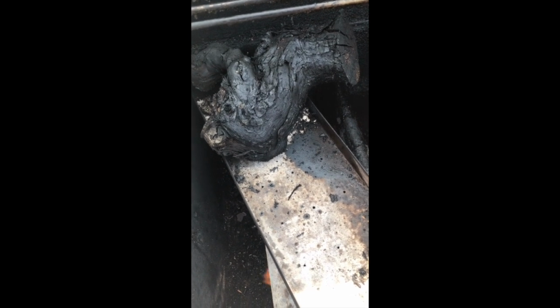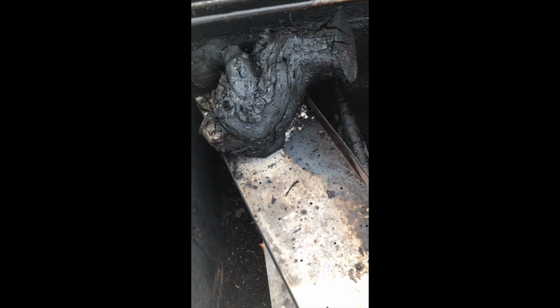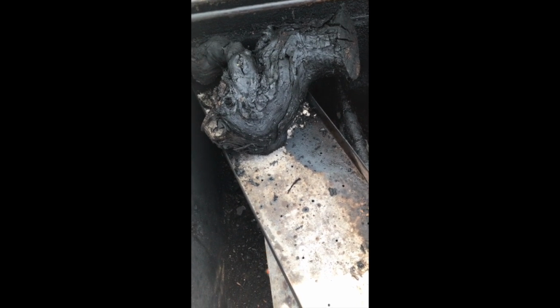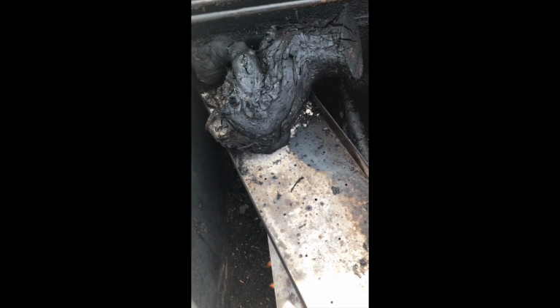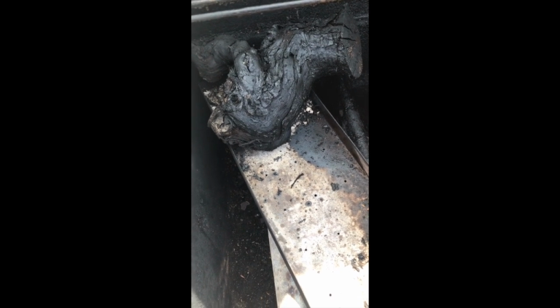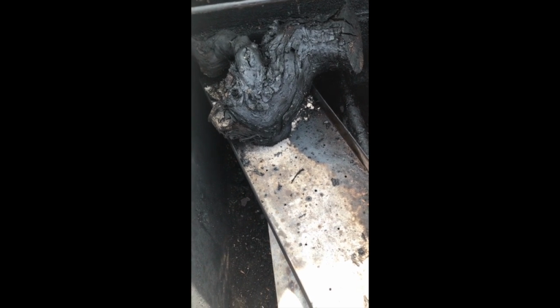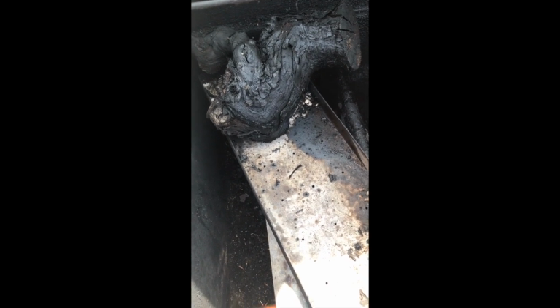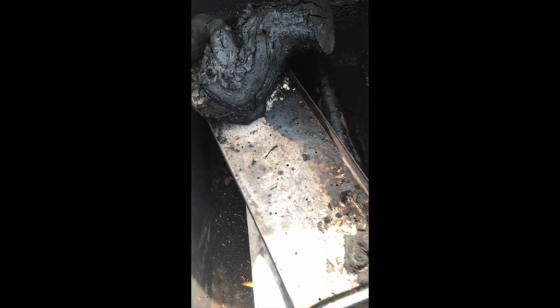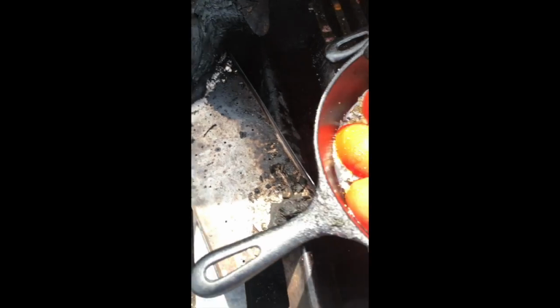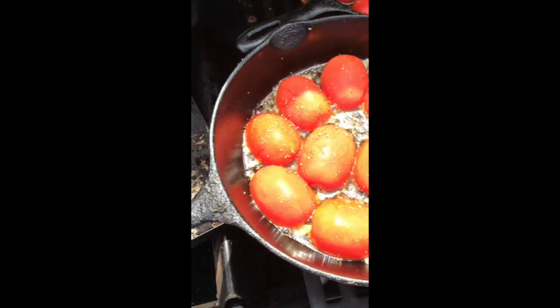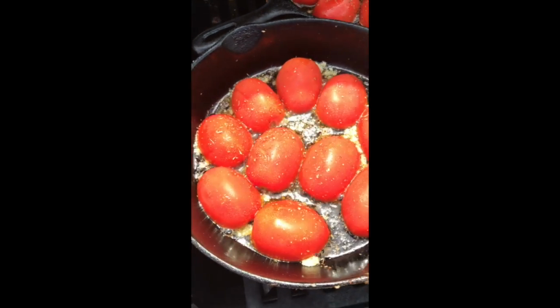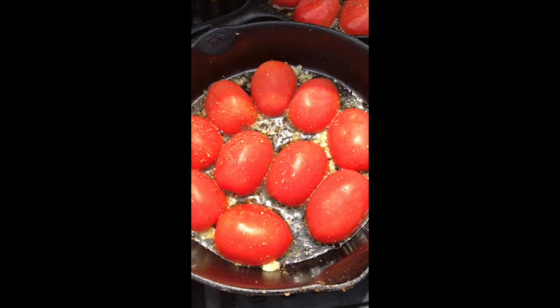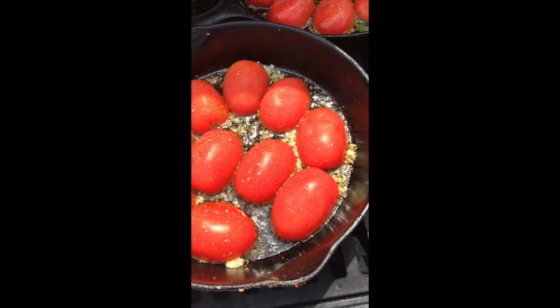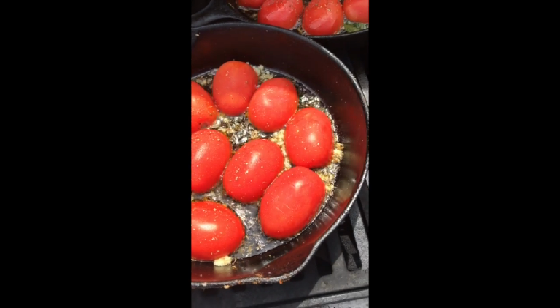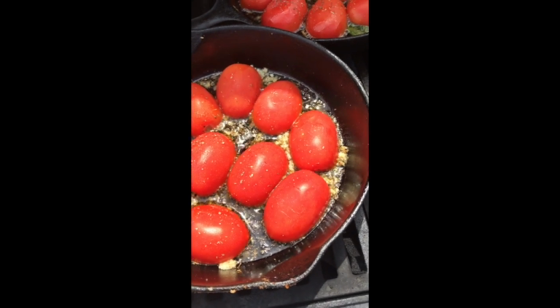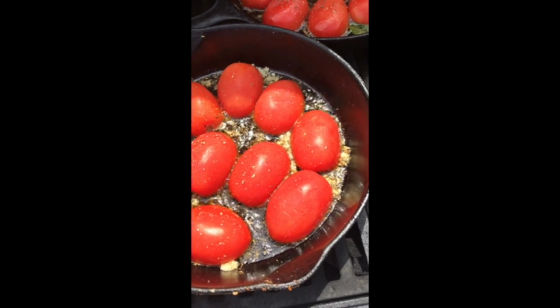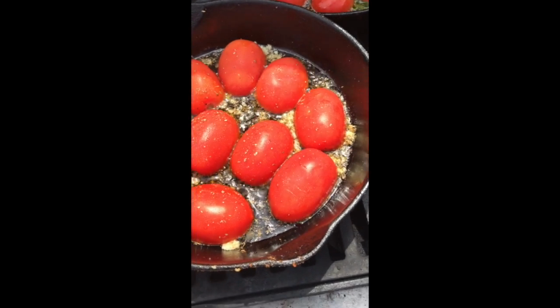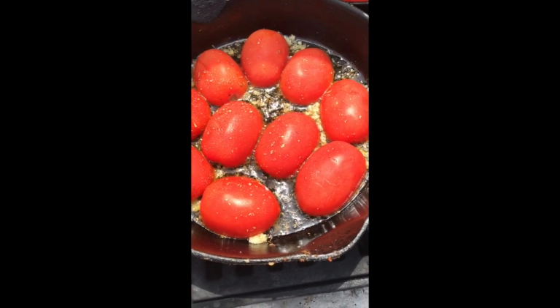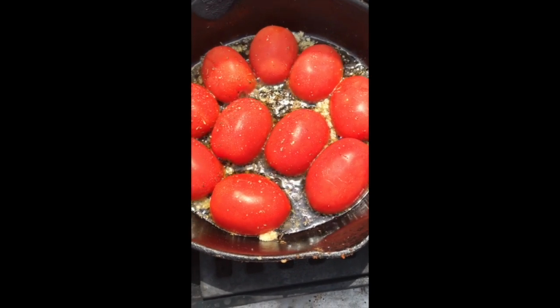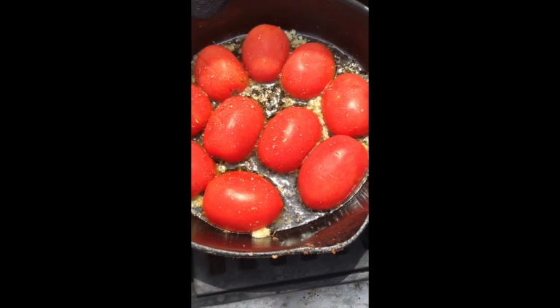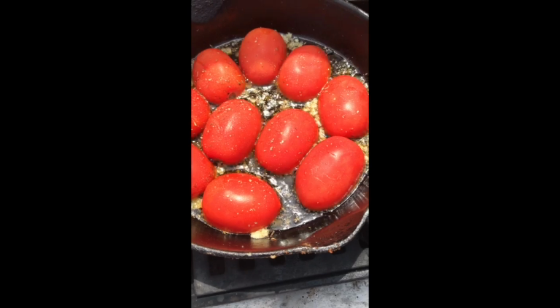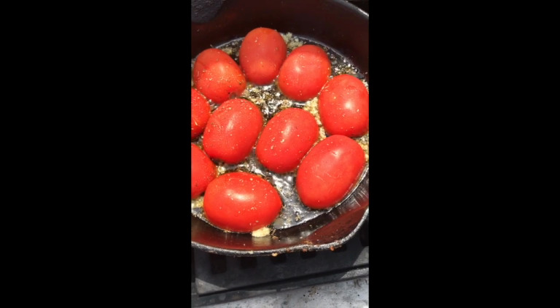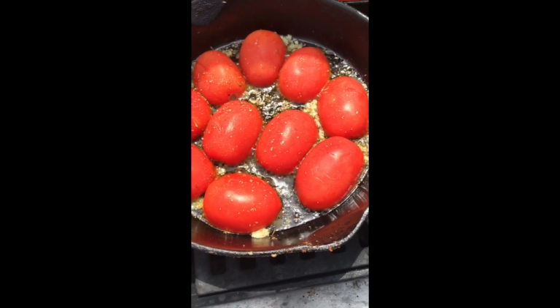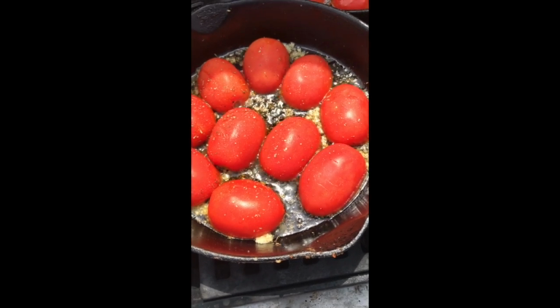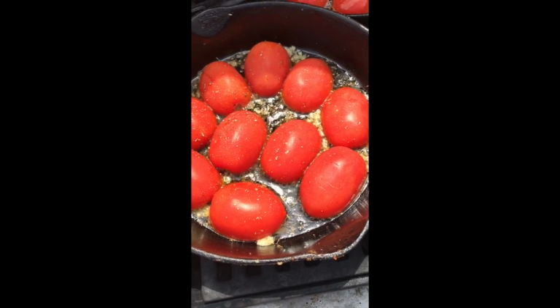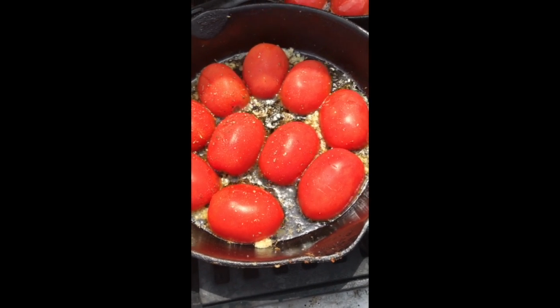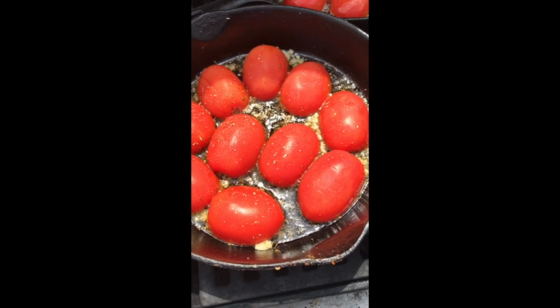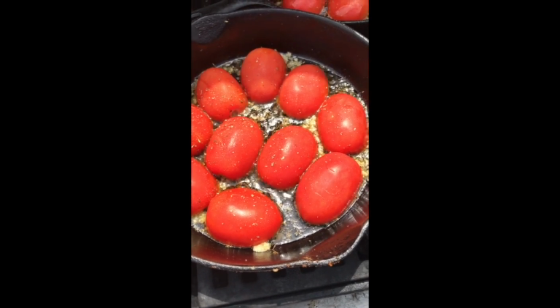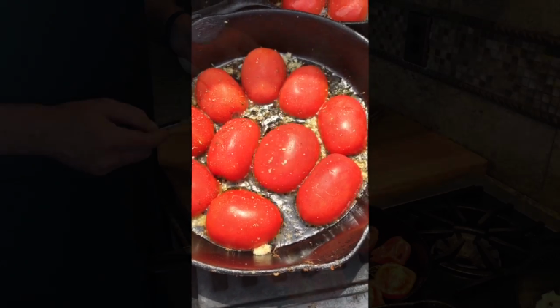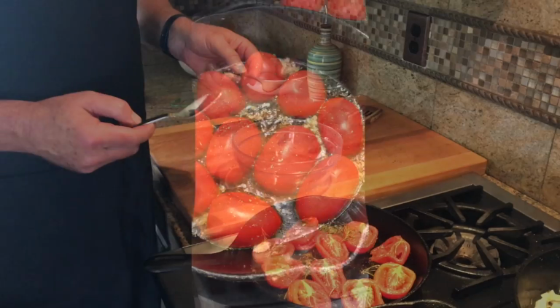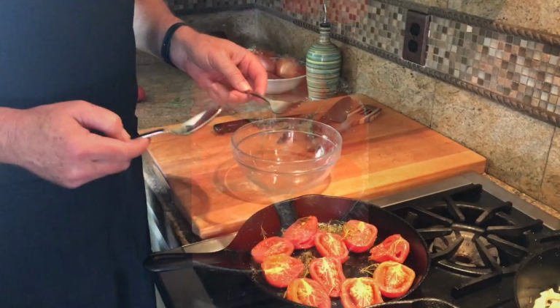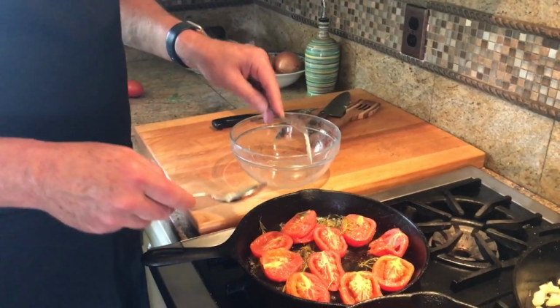We've got these in the Weber and we're sautéing them kind of low and slow with some herbs and garlic — Roma tomatoes face down.